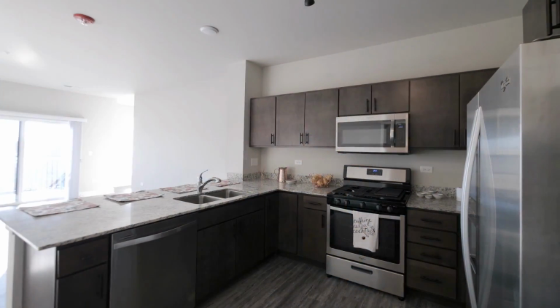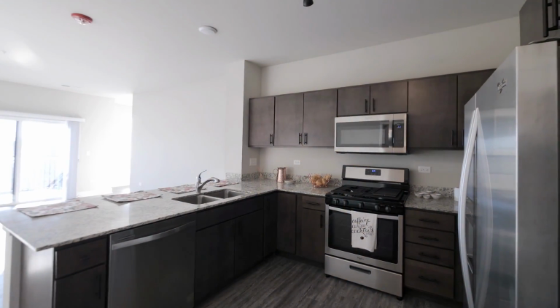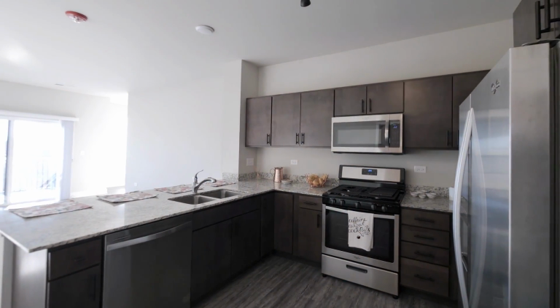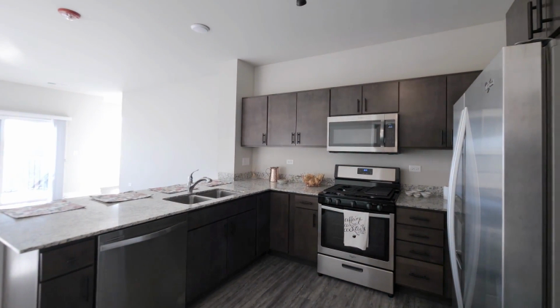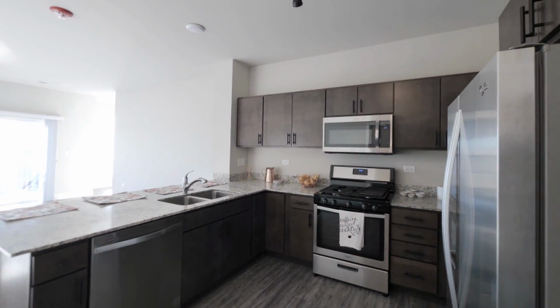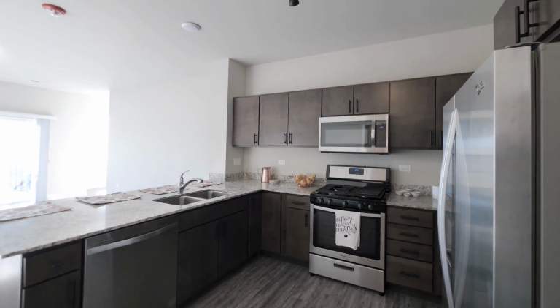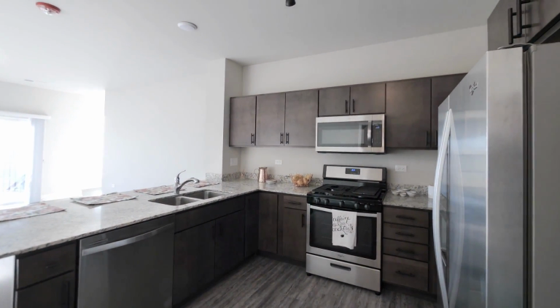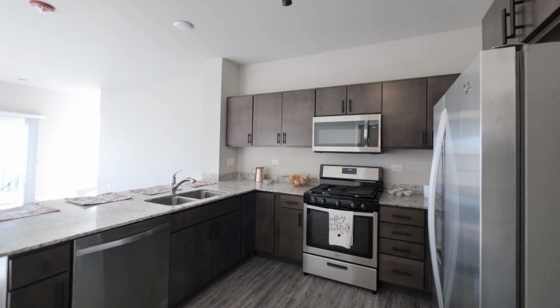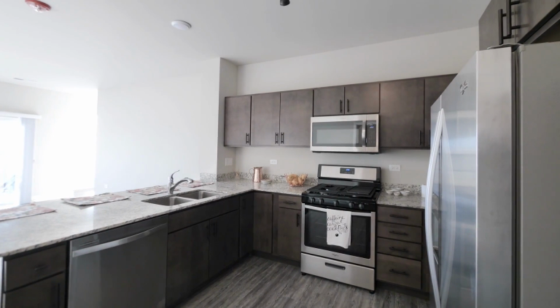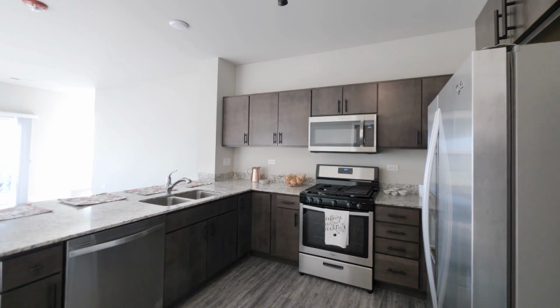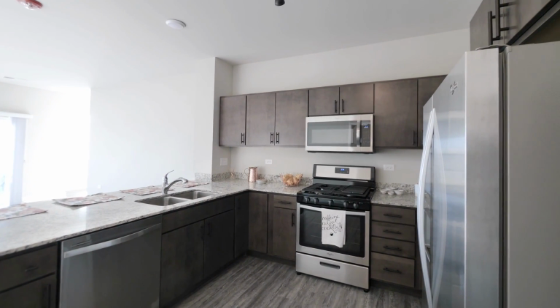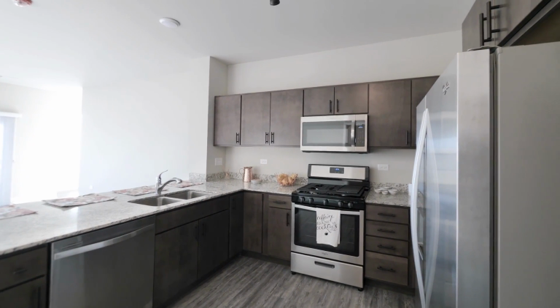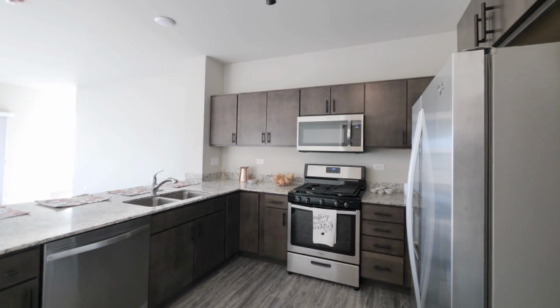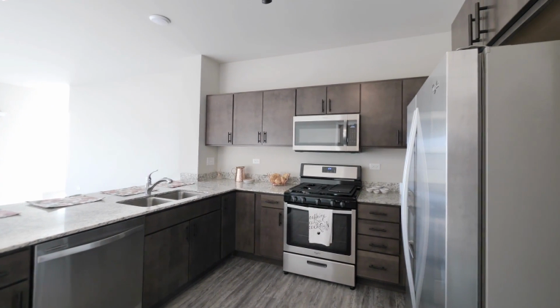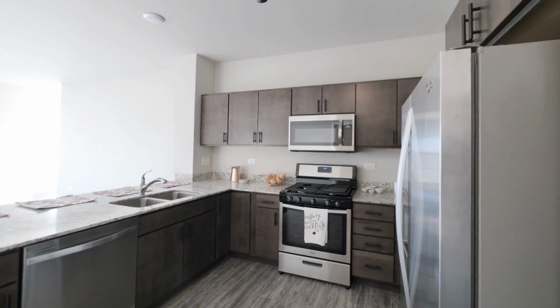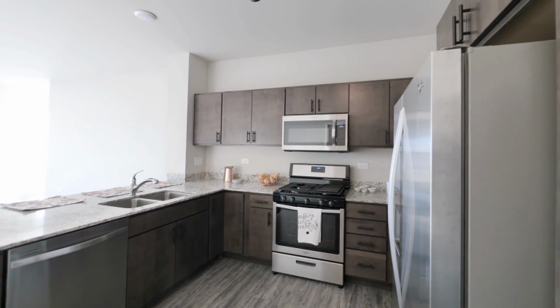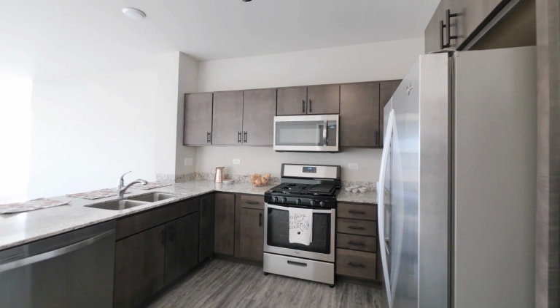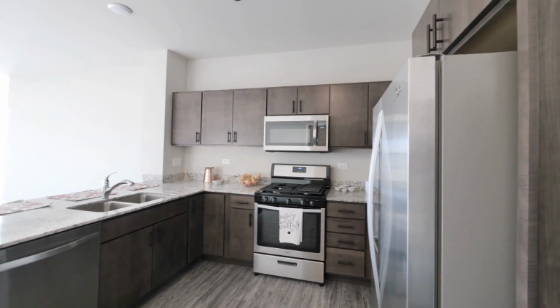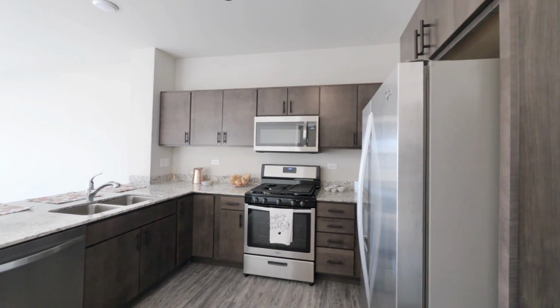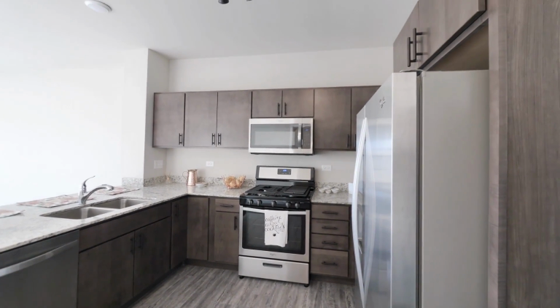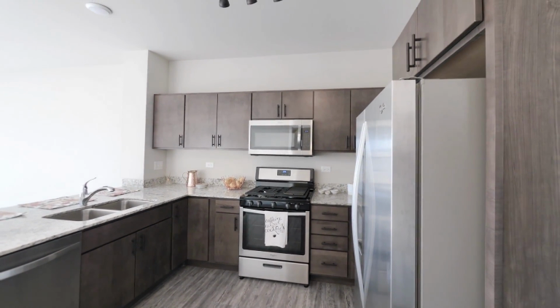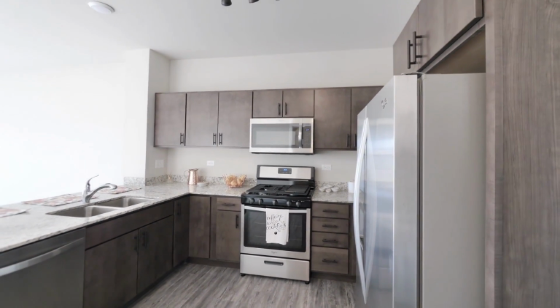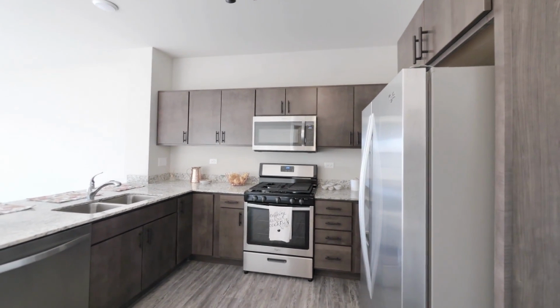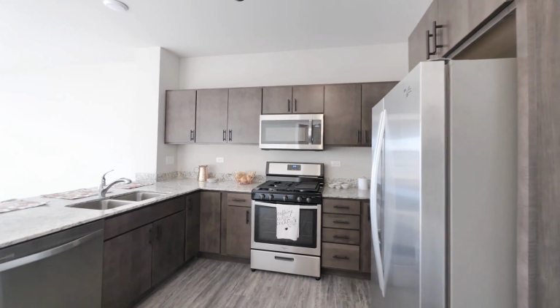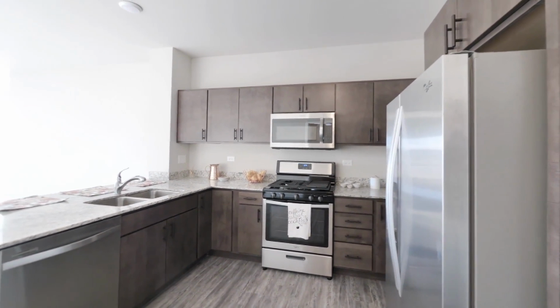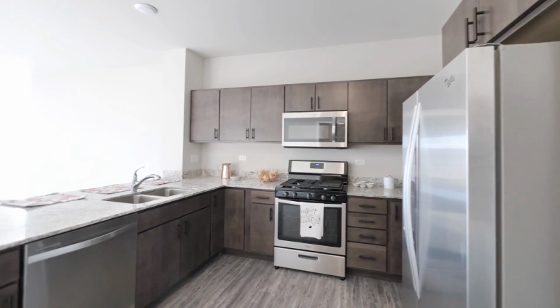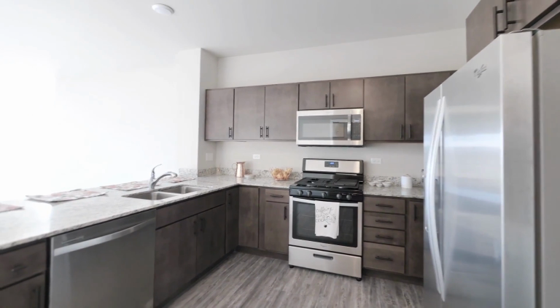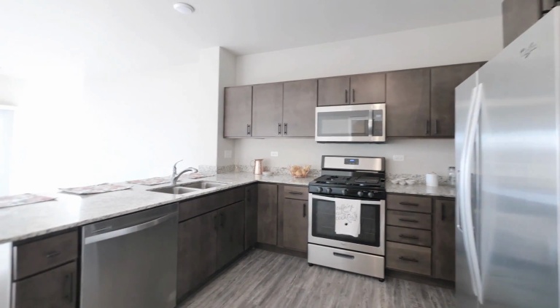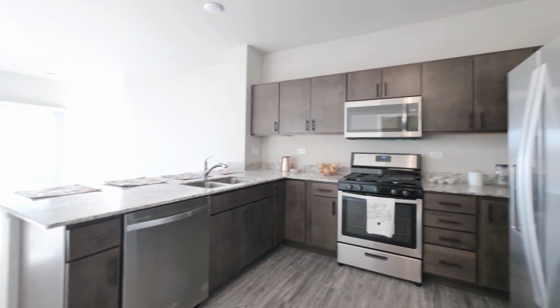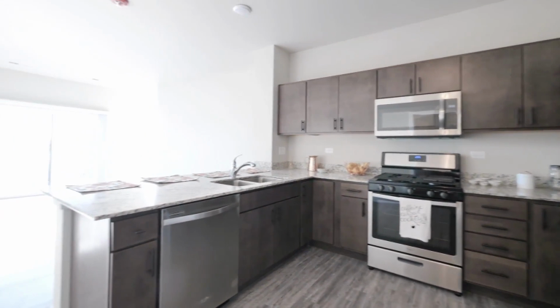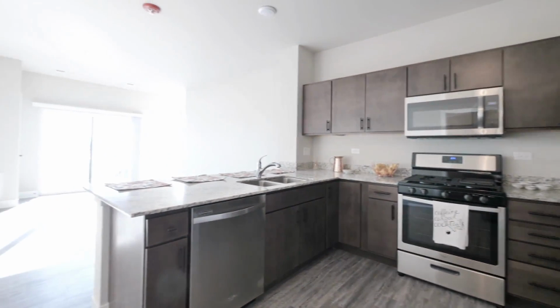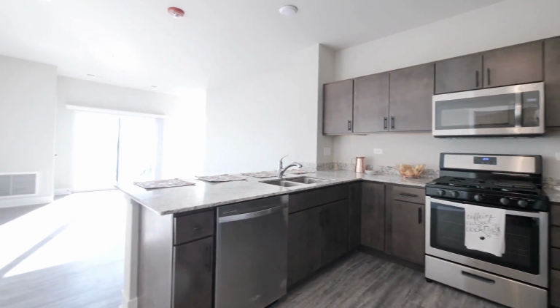Welcome to our A3 floor plan. It's 938 square feet — it is a one bedroom plus den. I'm going to walk you through that today.